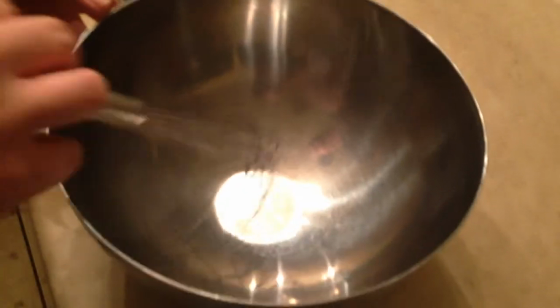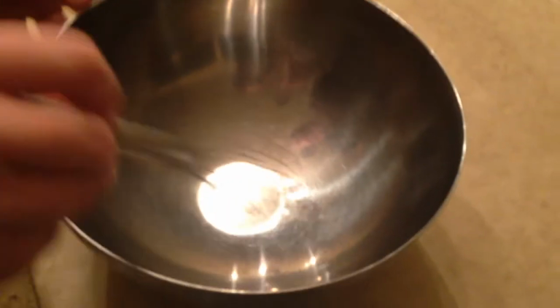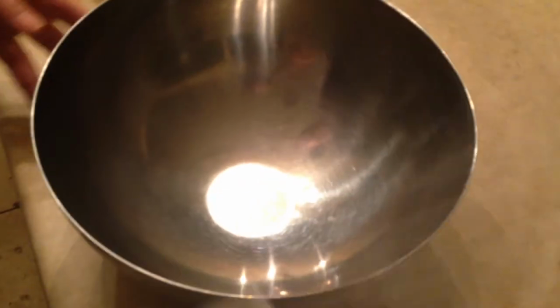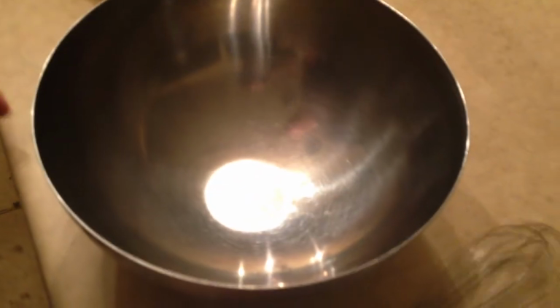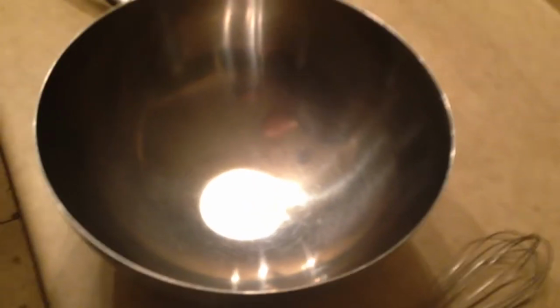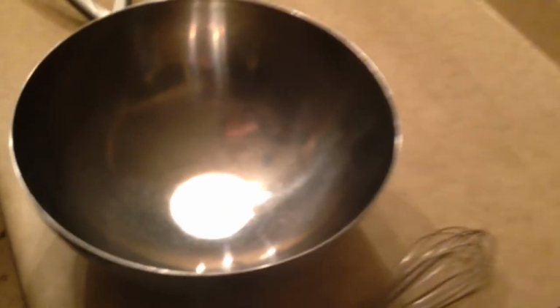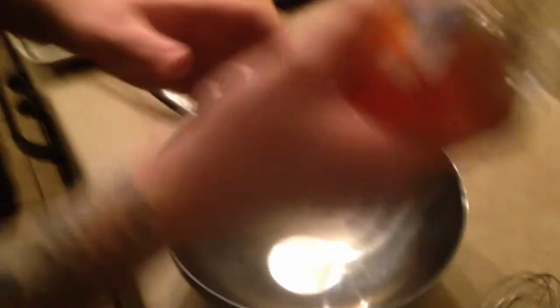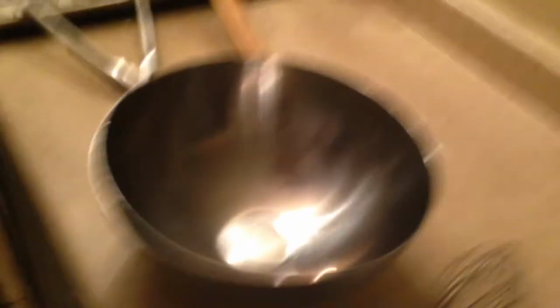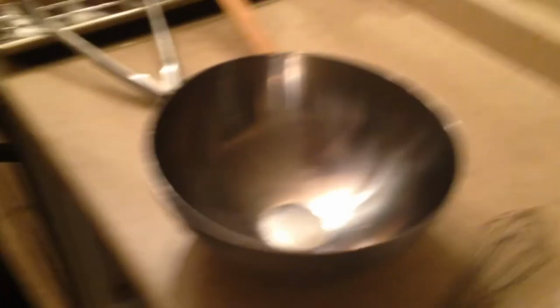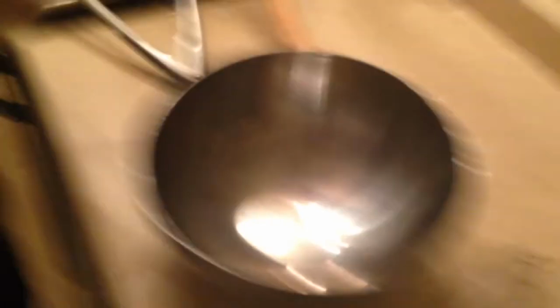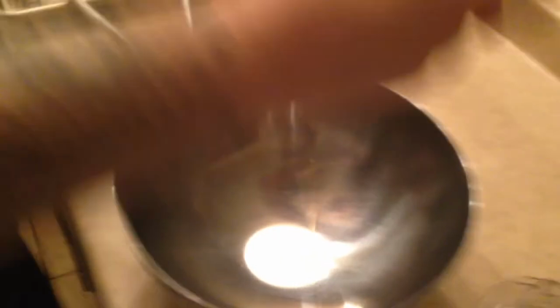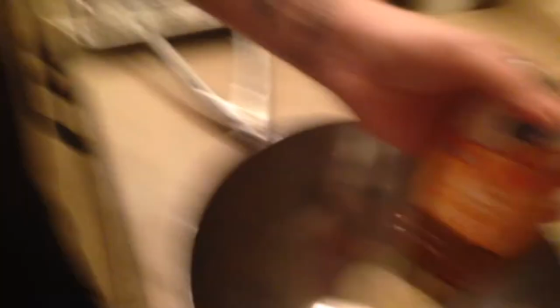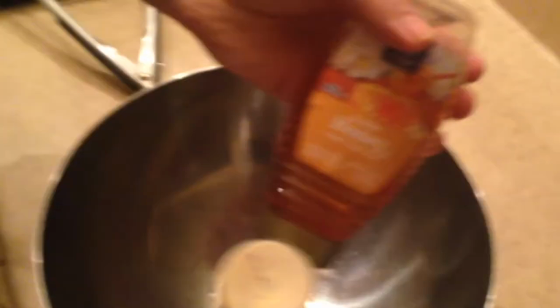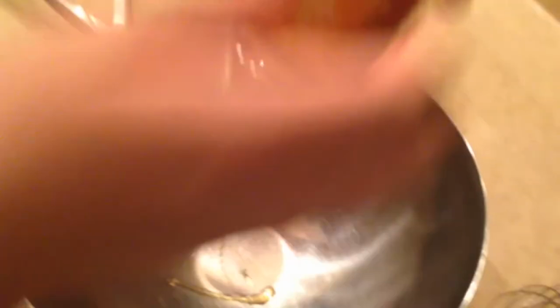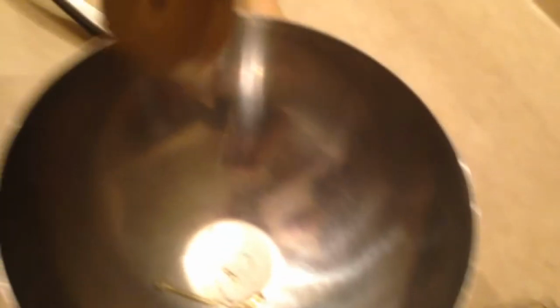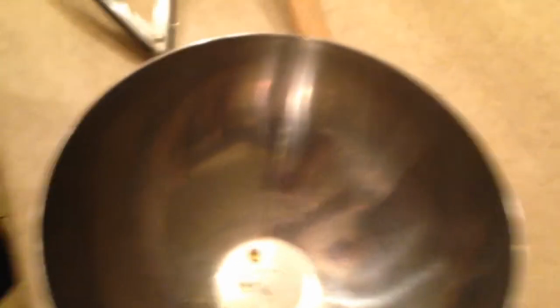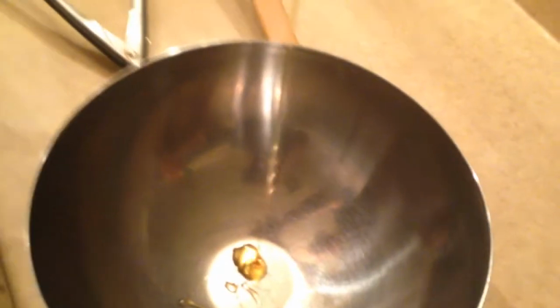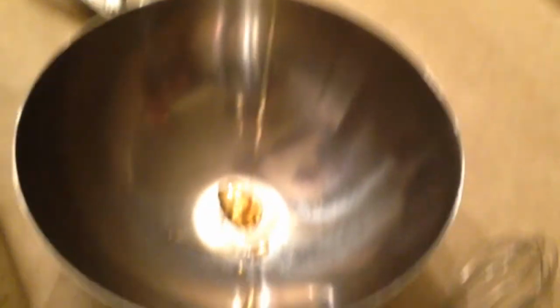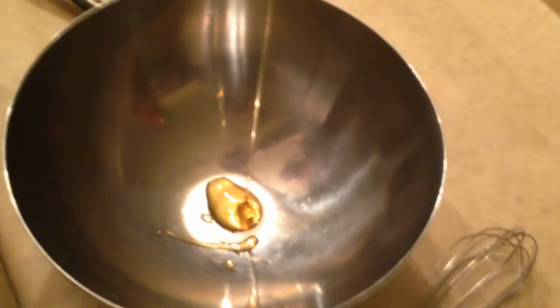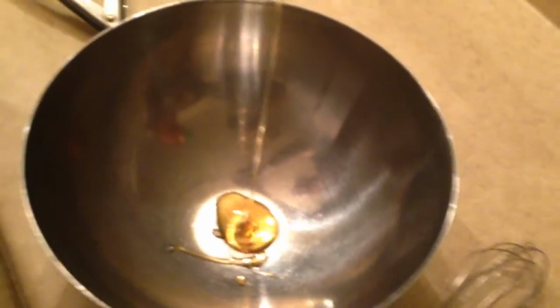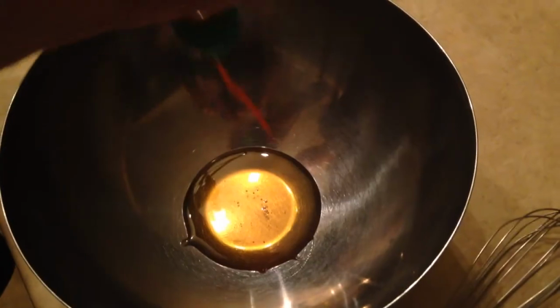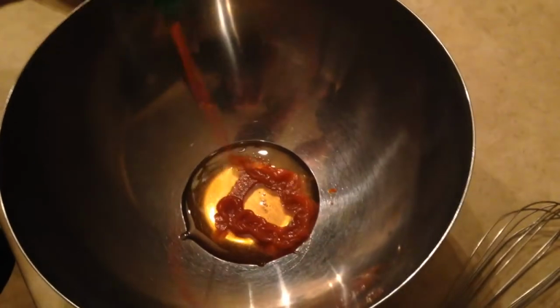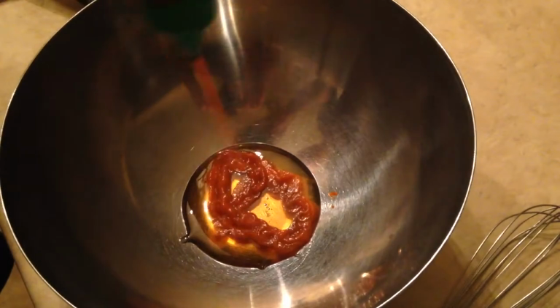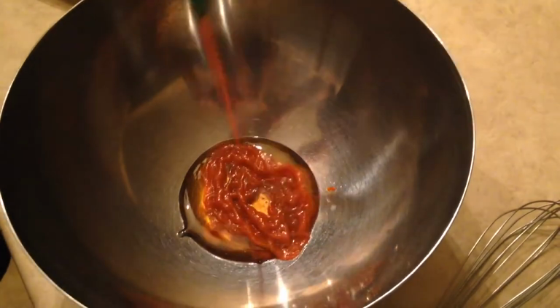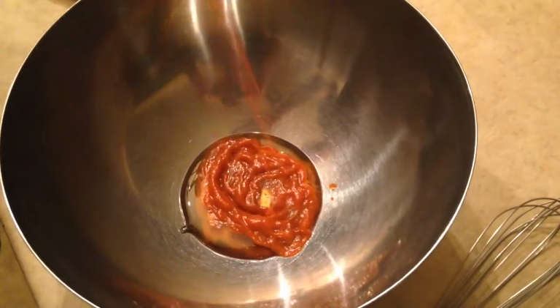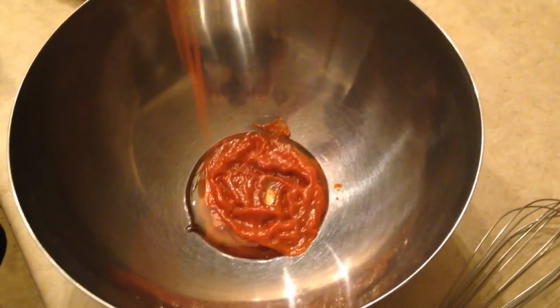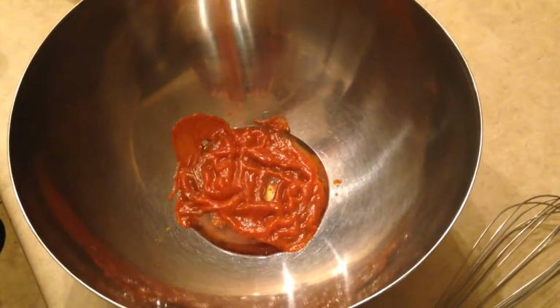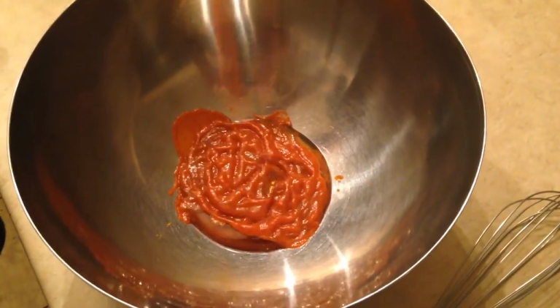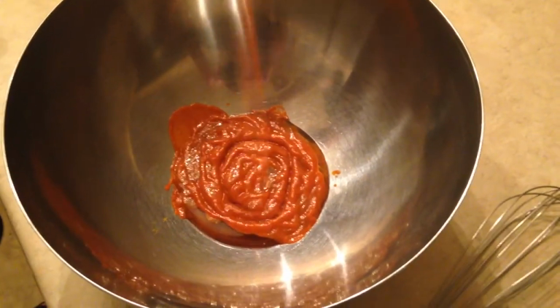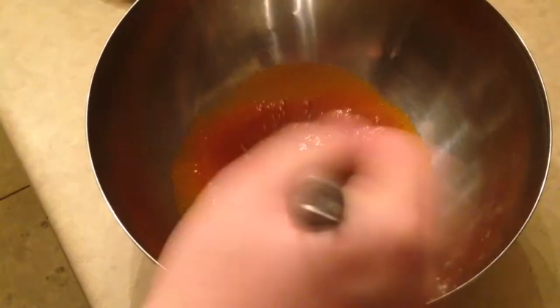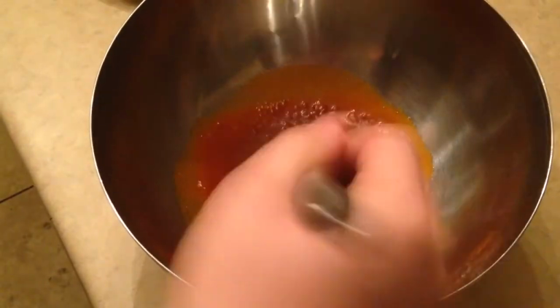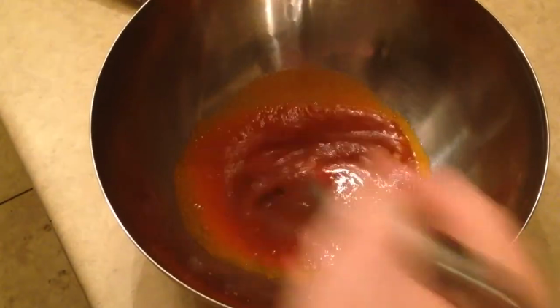While the wings are doing their second fry session, this would be a perfect time to whip up that sauce. In a large mixing bowl, we're going to add some honey and some Sriracha sauce. Basically we're going for a 50-50 mix — however much you want to make is up to you.